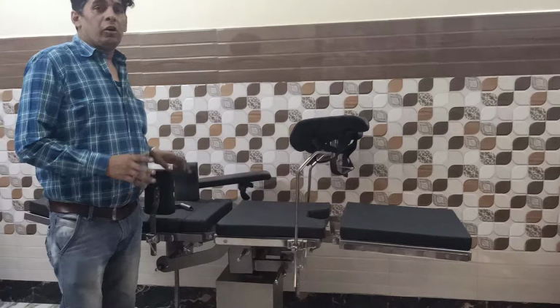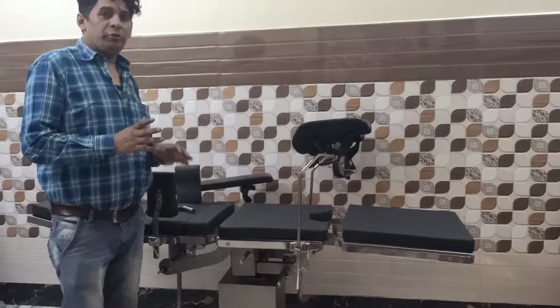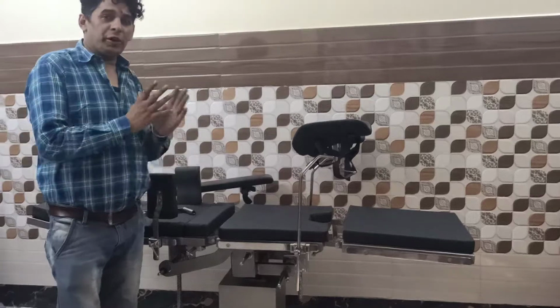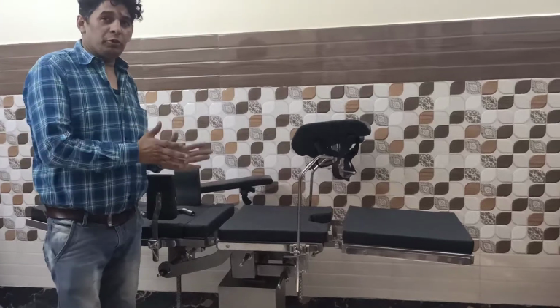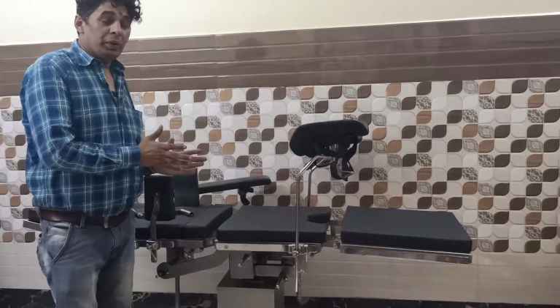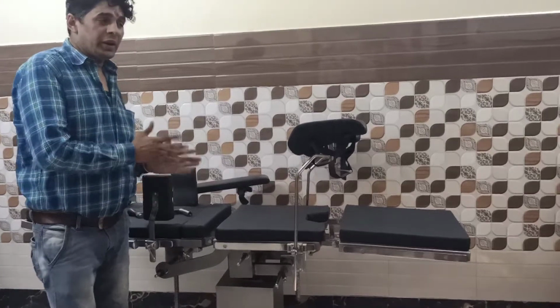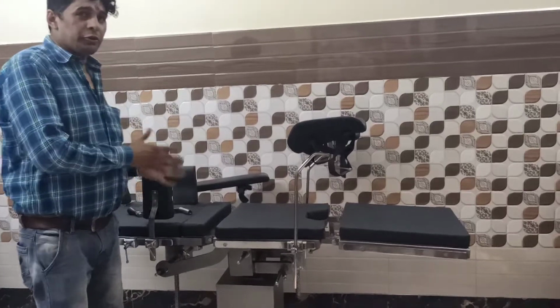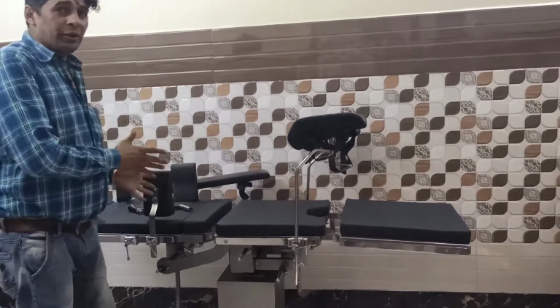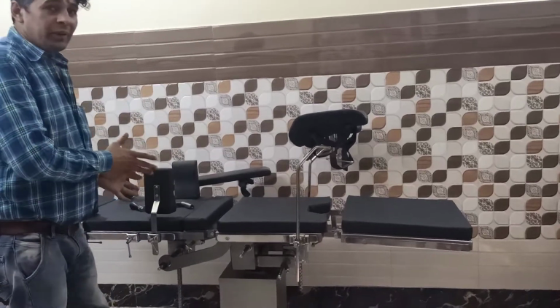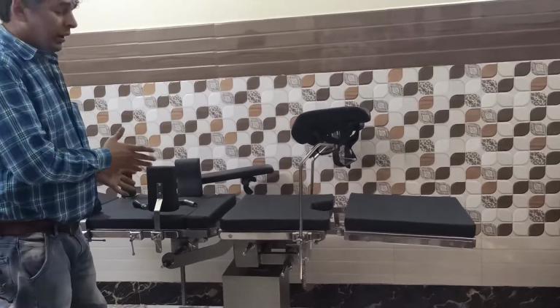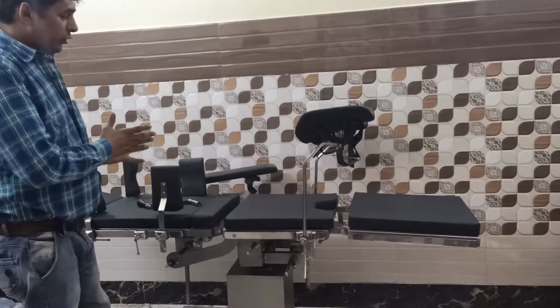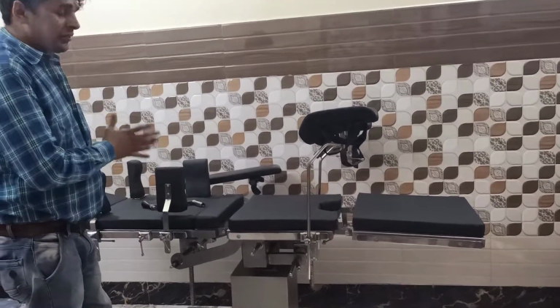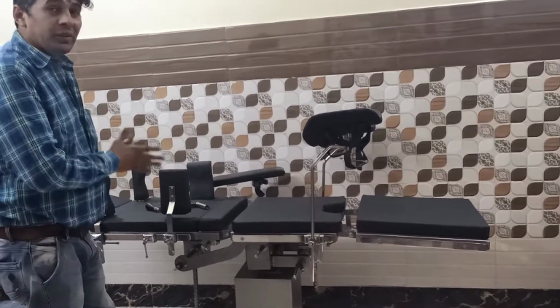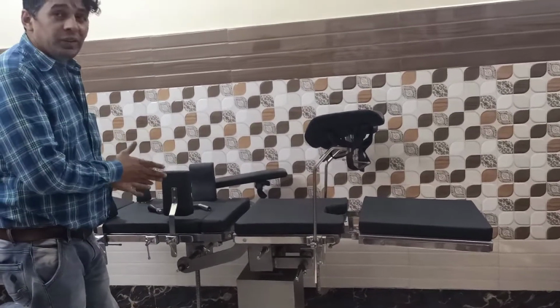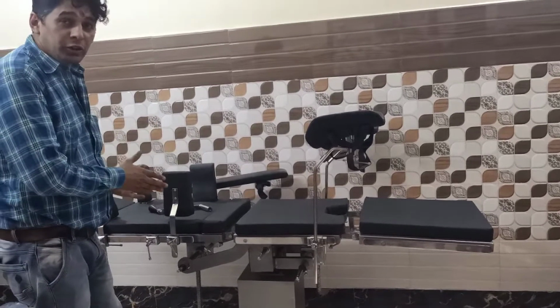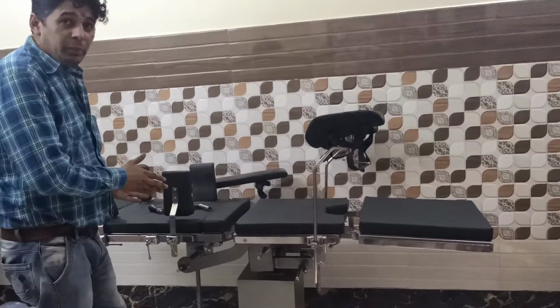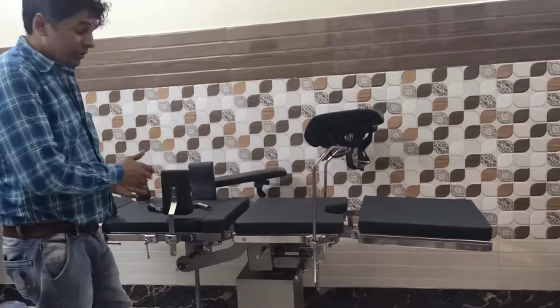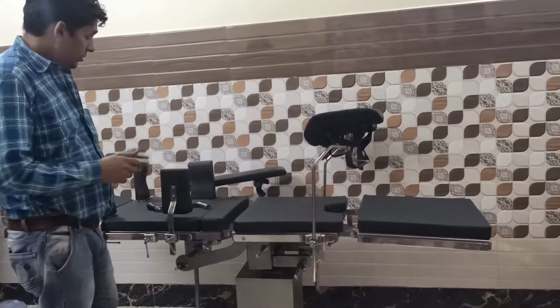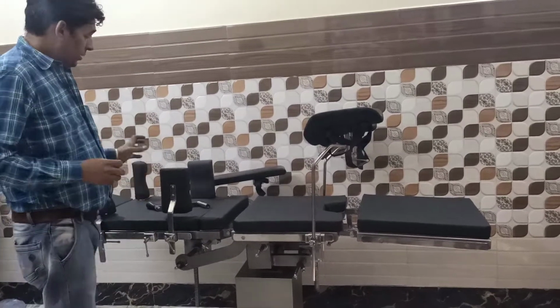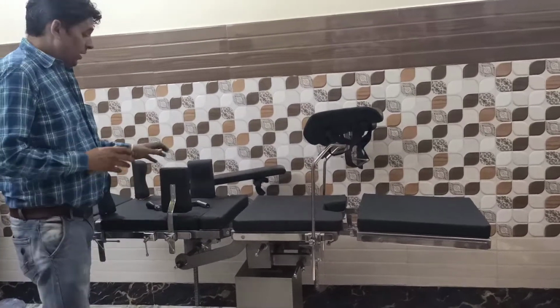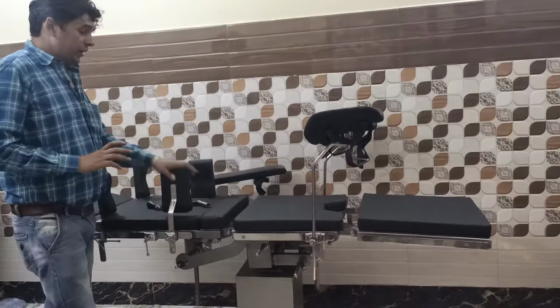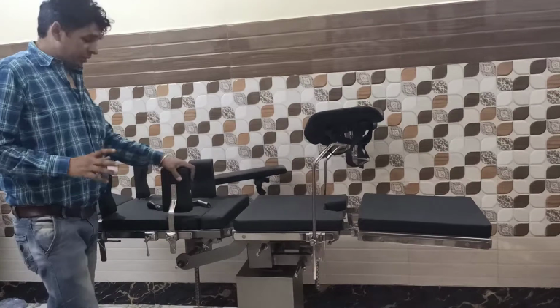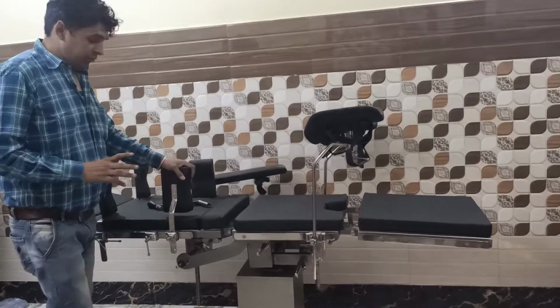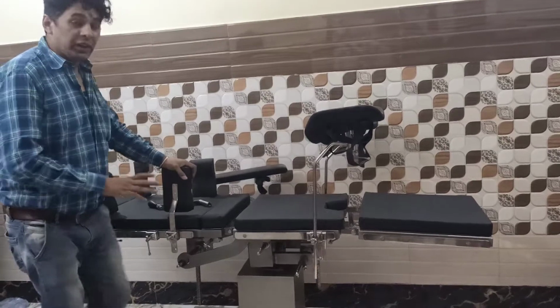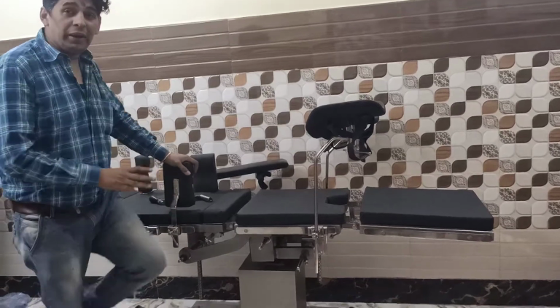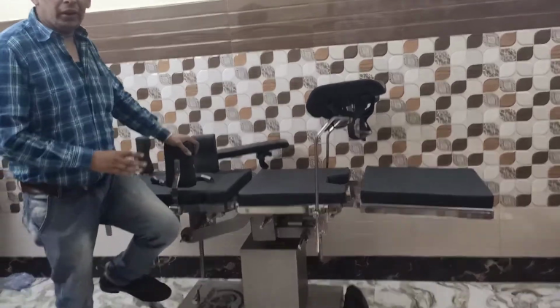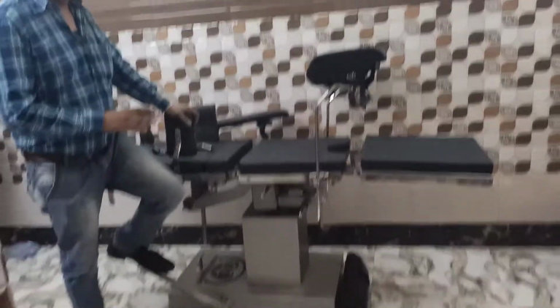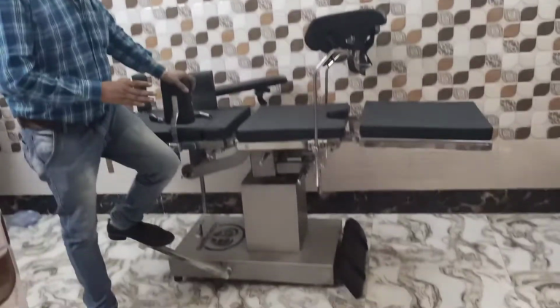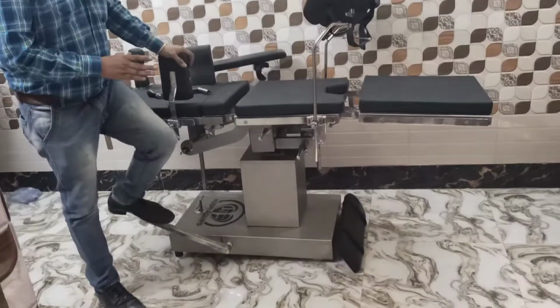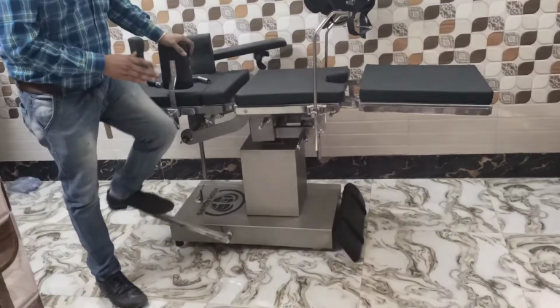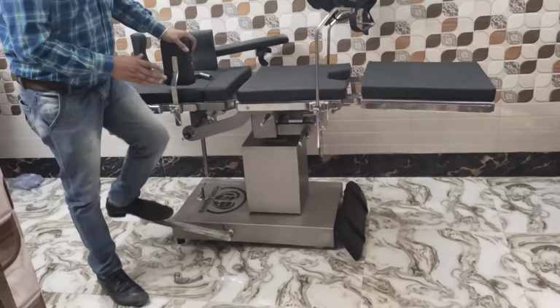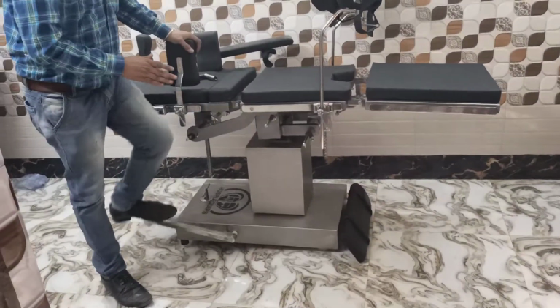For speed, let me introduce our hydraulic general surgery O.T. table. It is working with the hydraulic kick system.